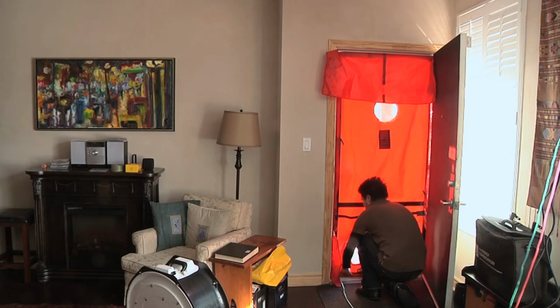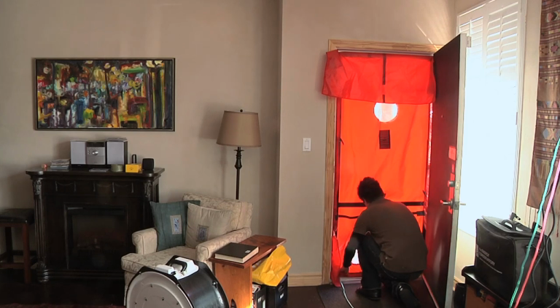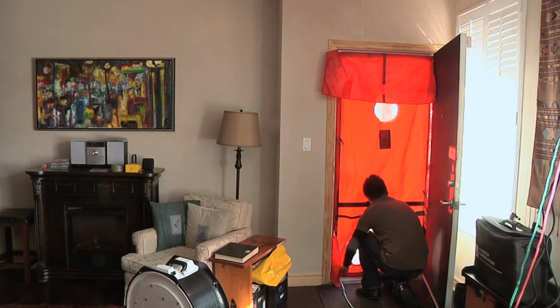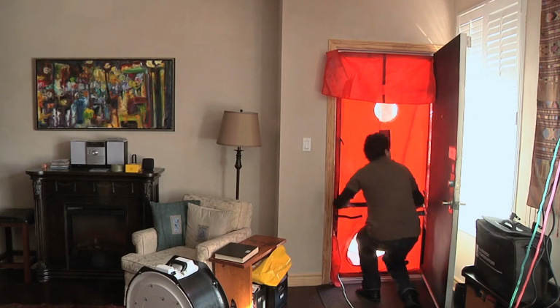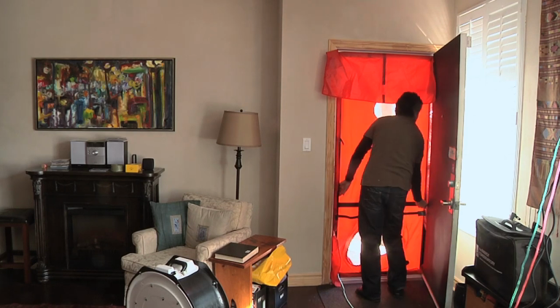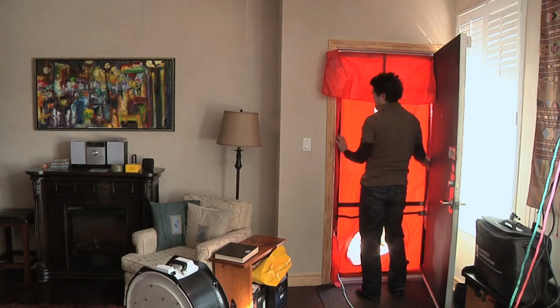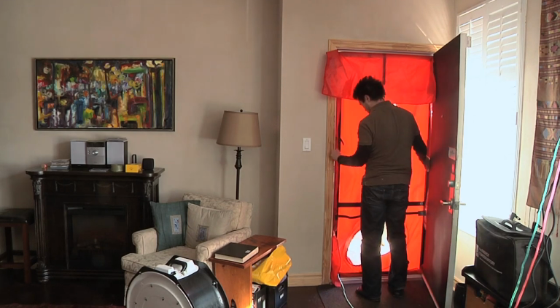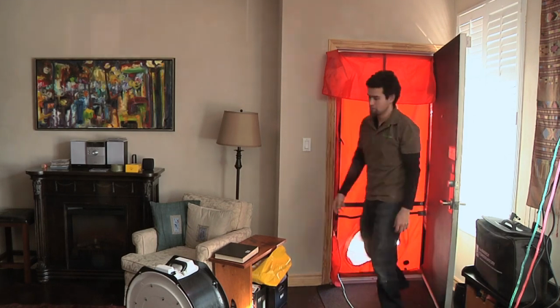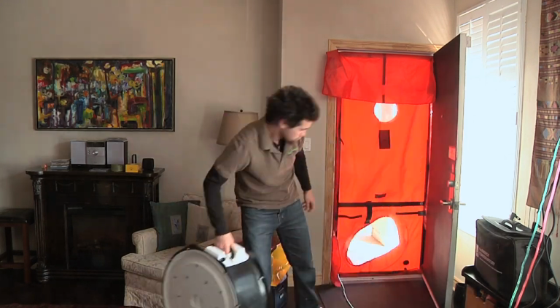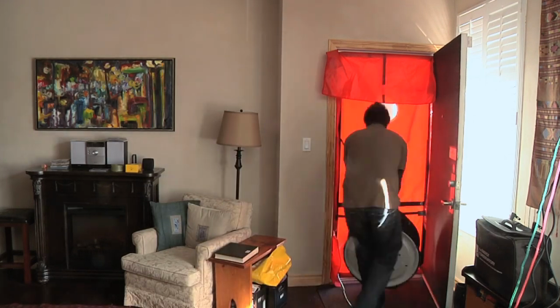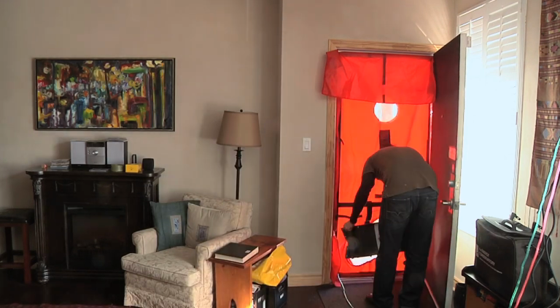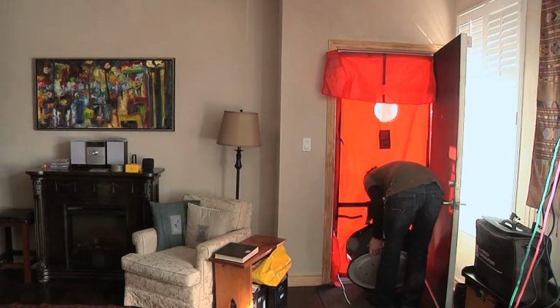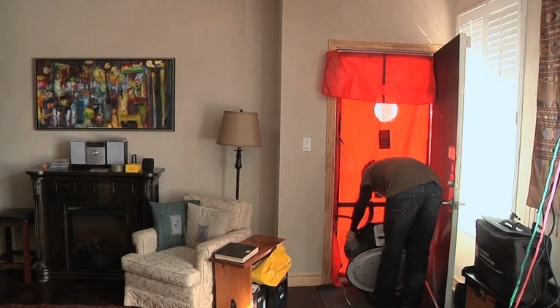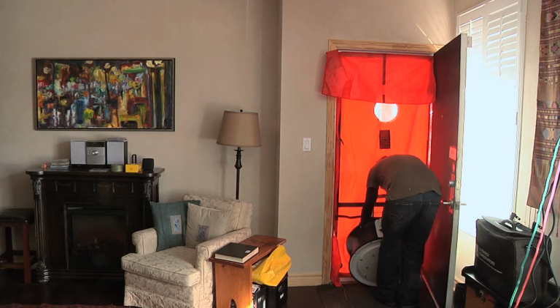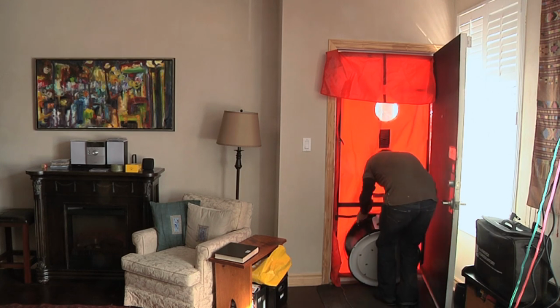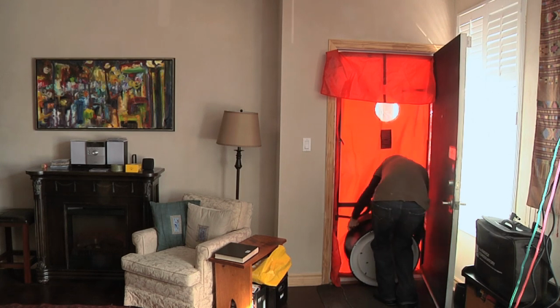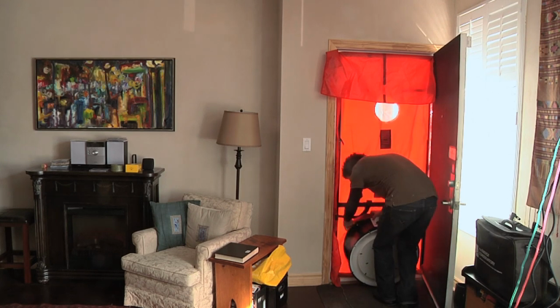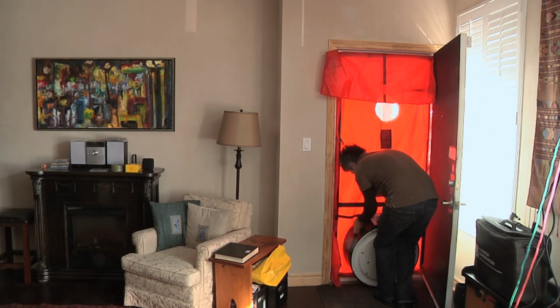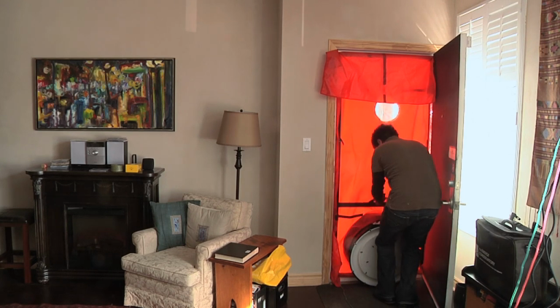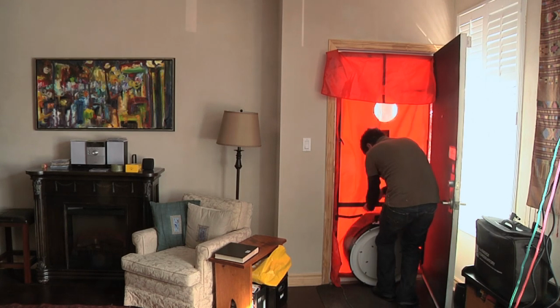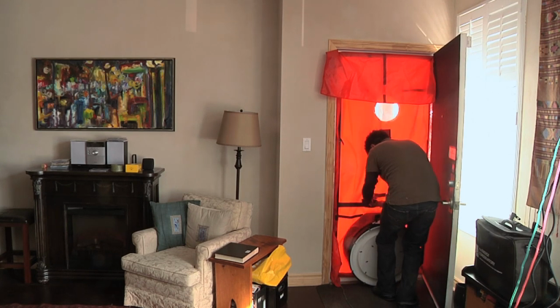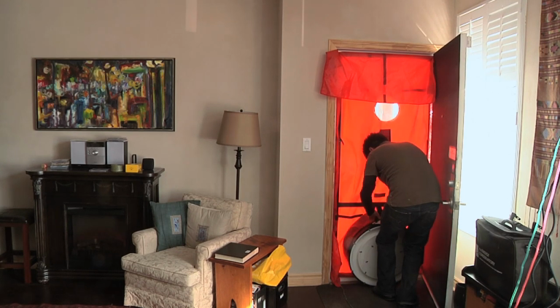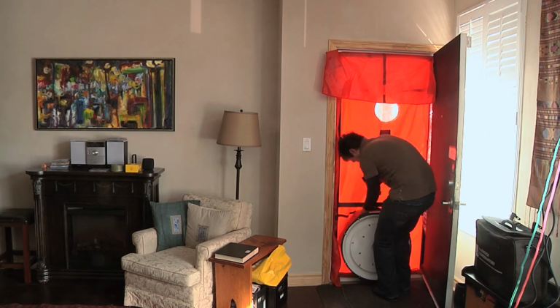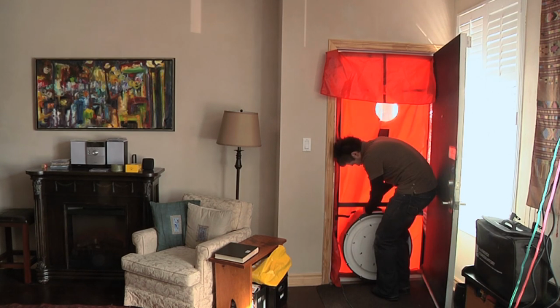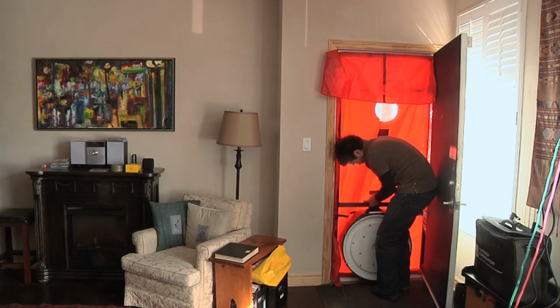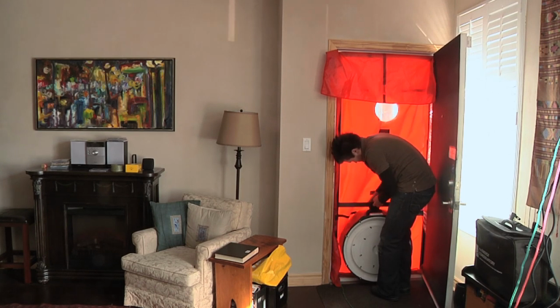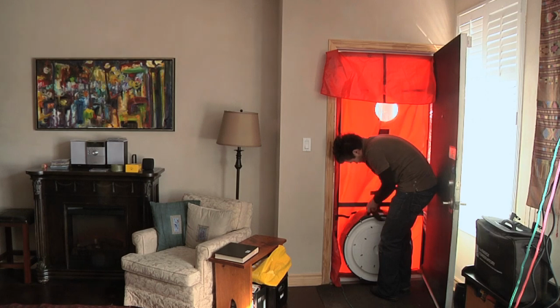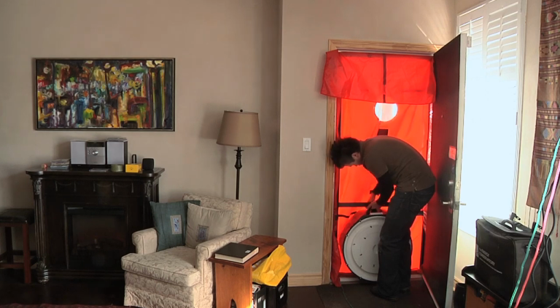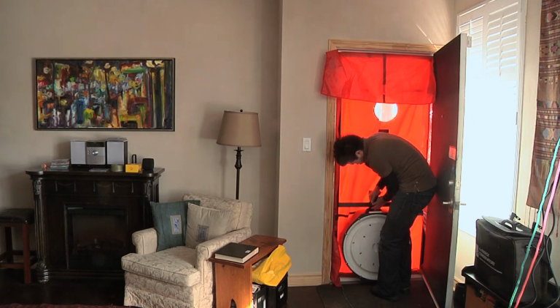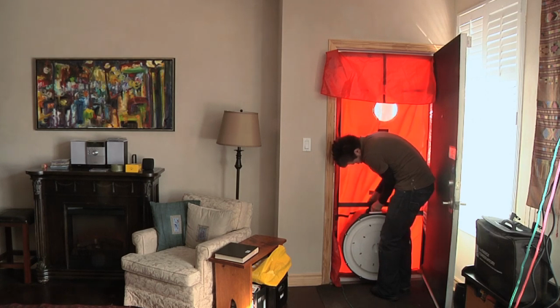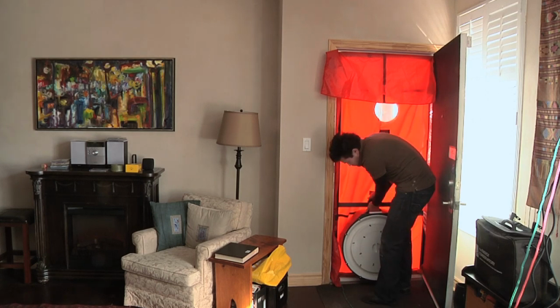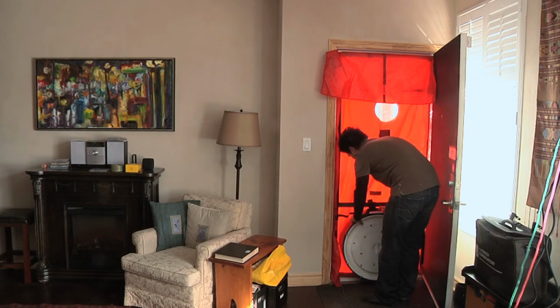Greening Homes will run a blower door test on your house to determine its air tightness, which is measured in air changes per hour. With the blower door fan running, we can identify and seal any air leakage pathways in your home.